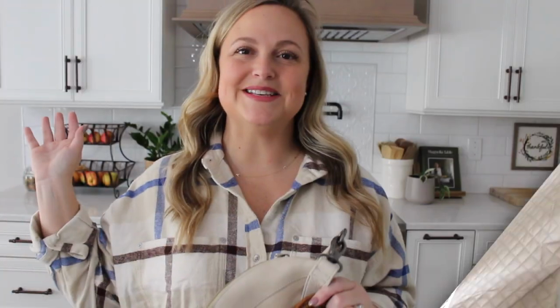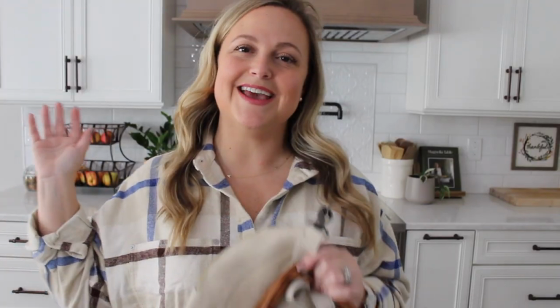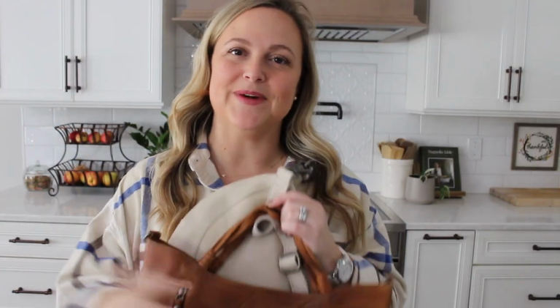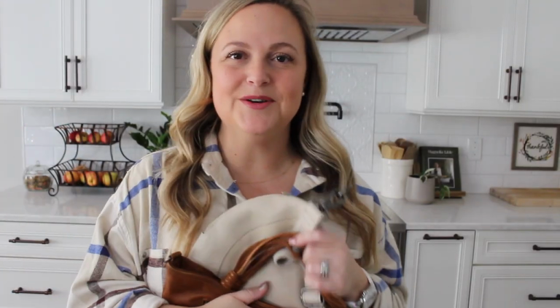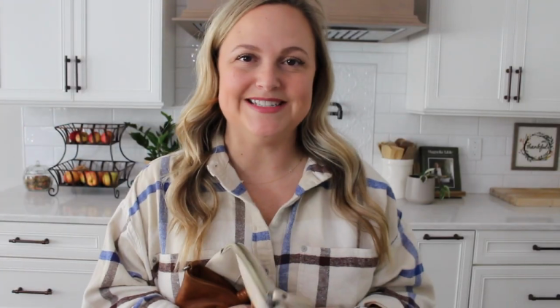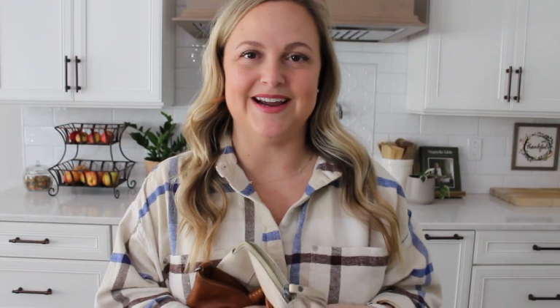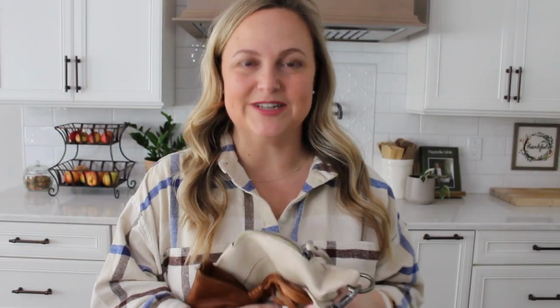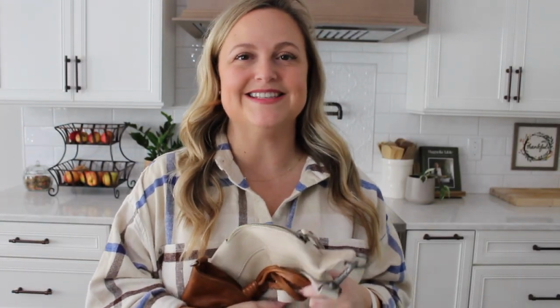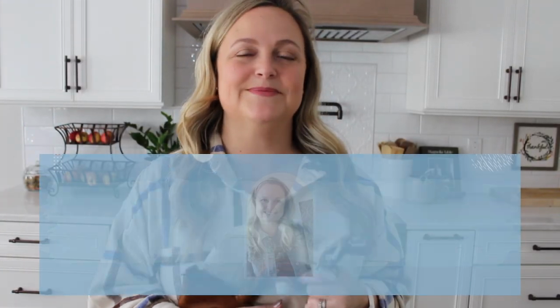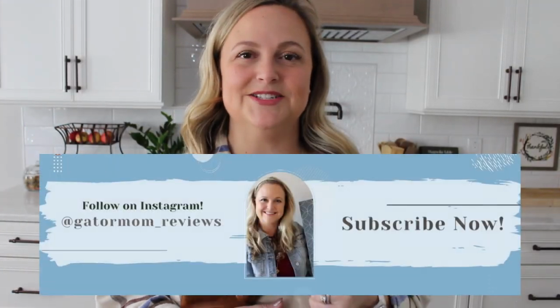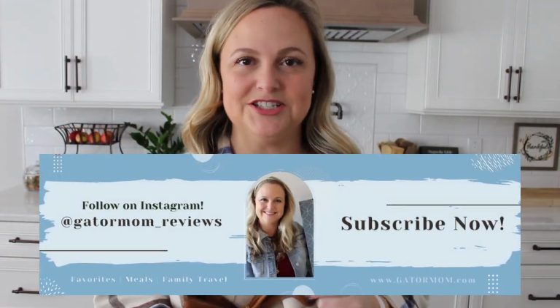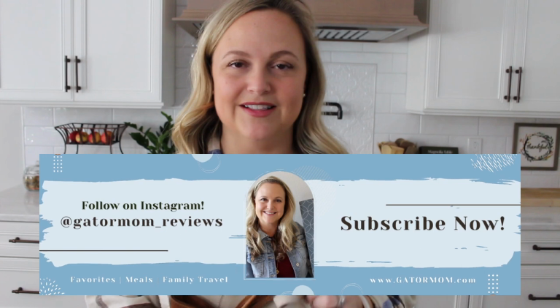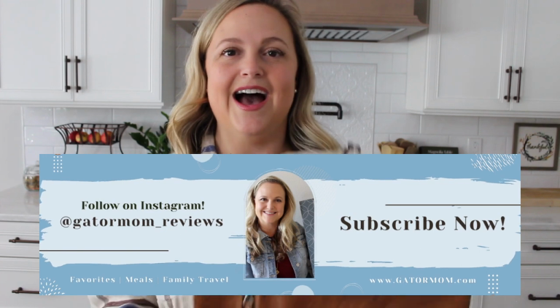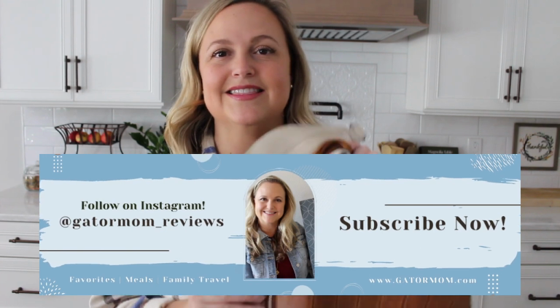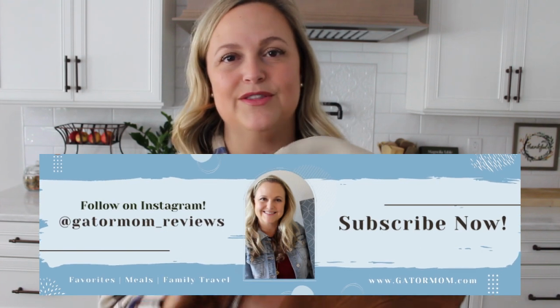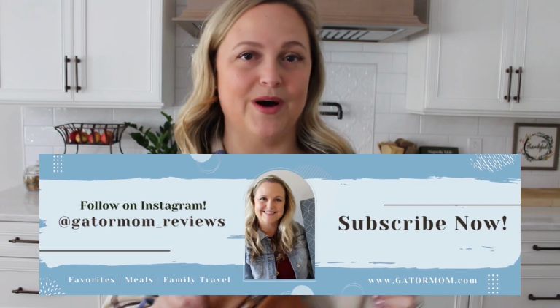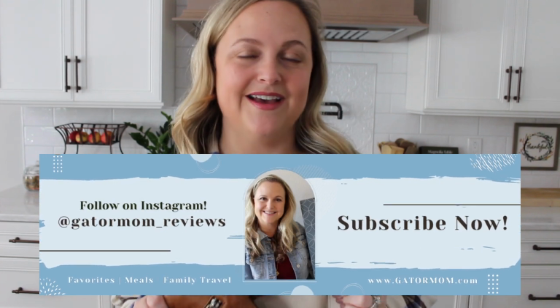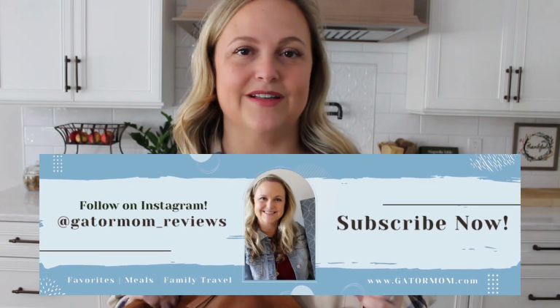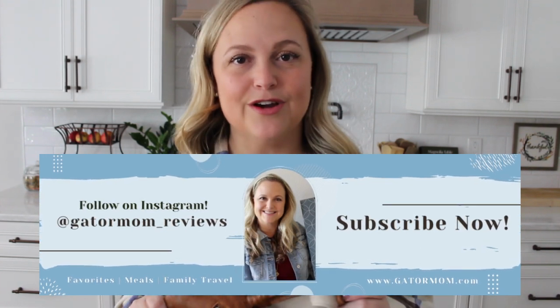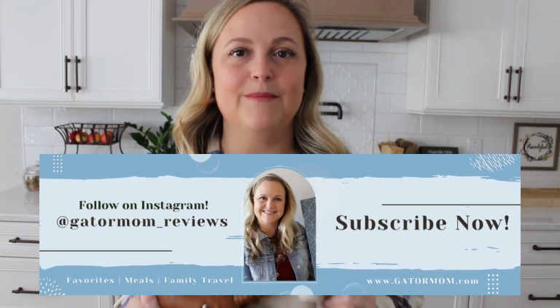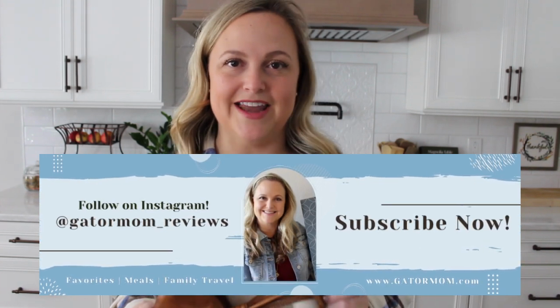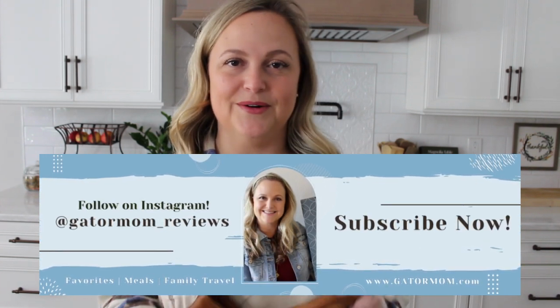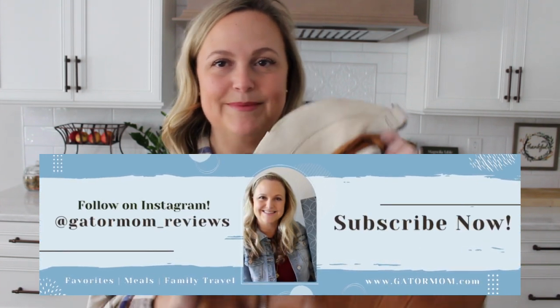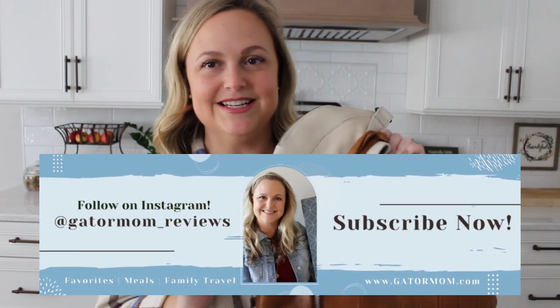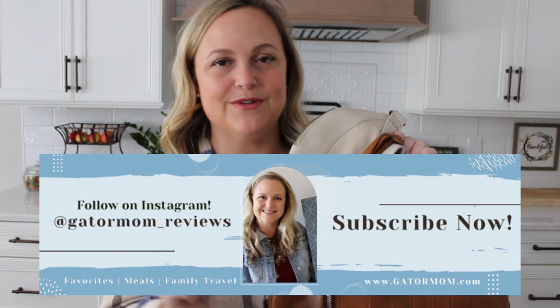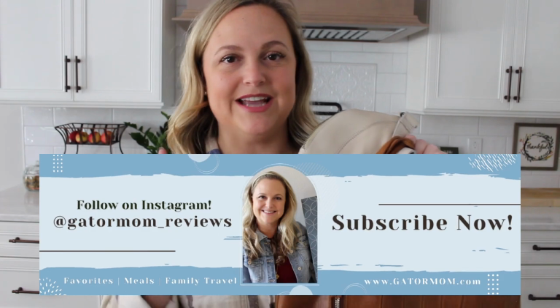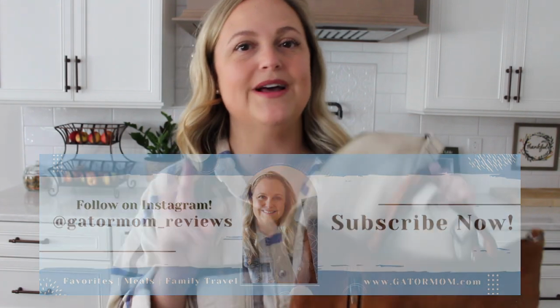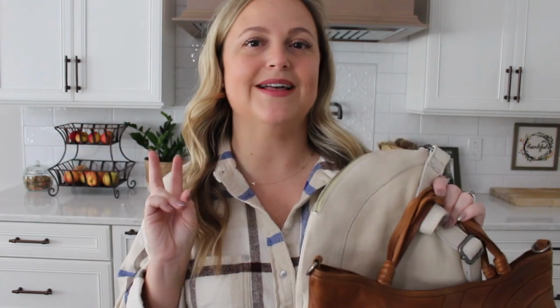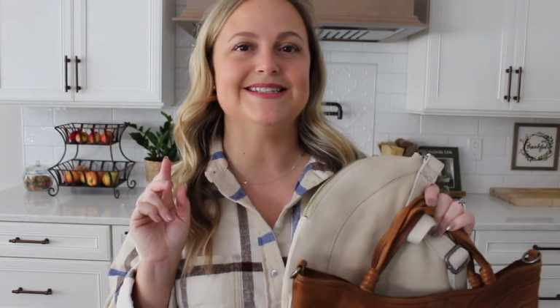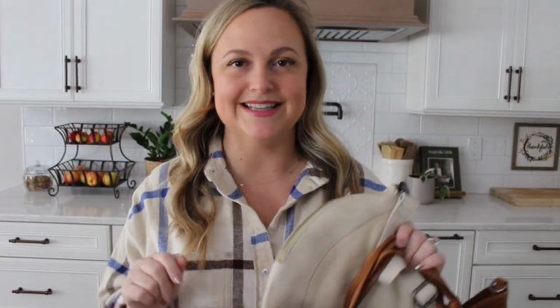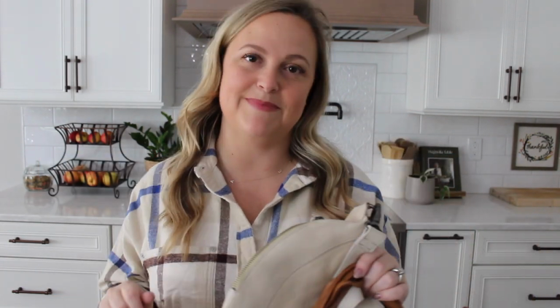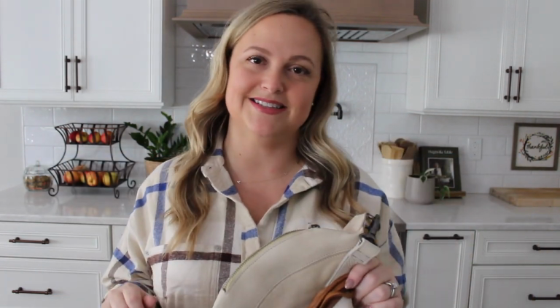This is a brand new brand to me that I'm really excited to bring to my channel. I love the quality of the leather from Latico and I'm excited to share with you a tote as well as a sling bag today.